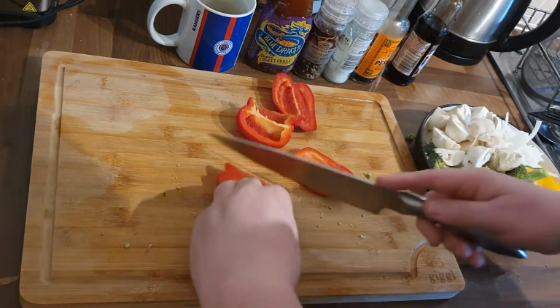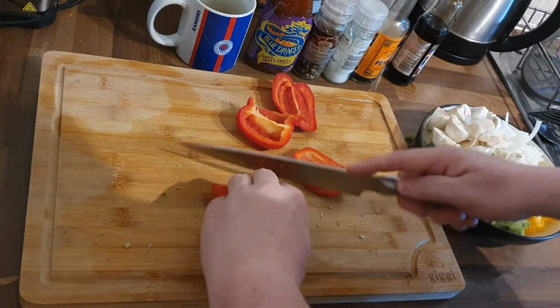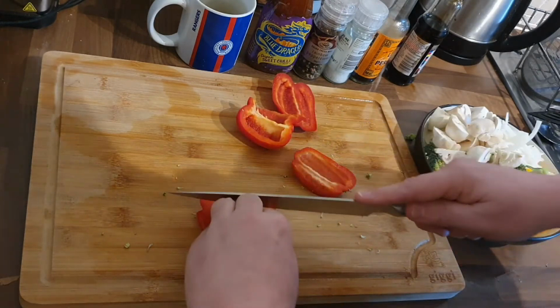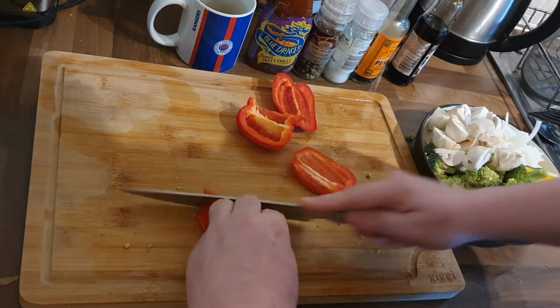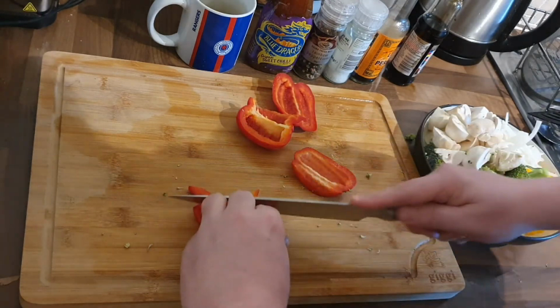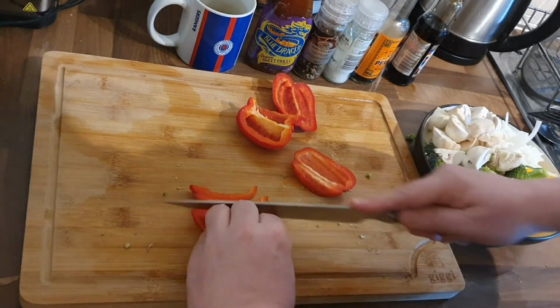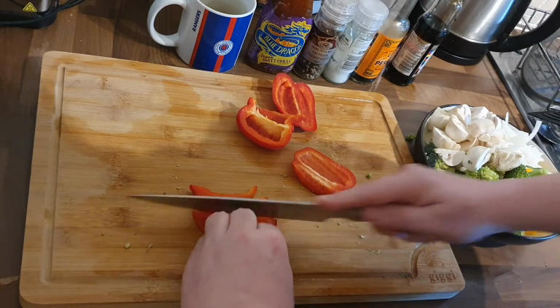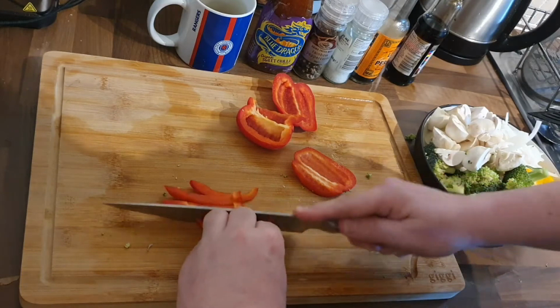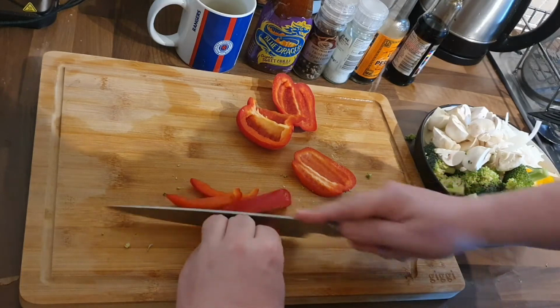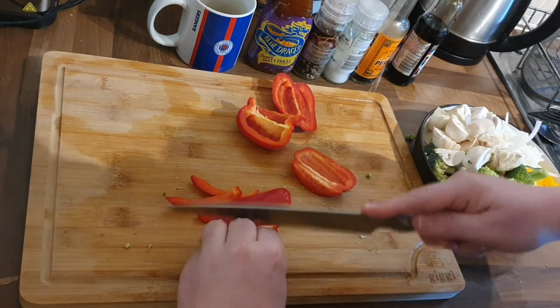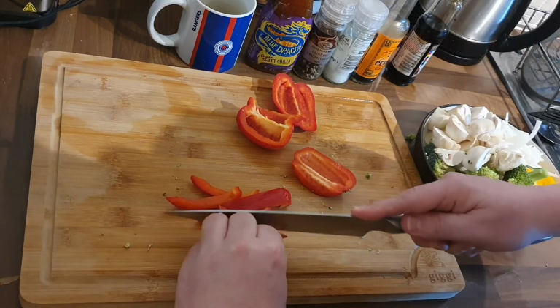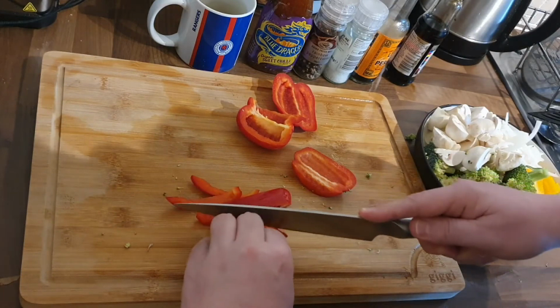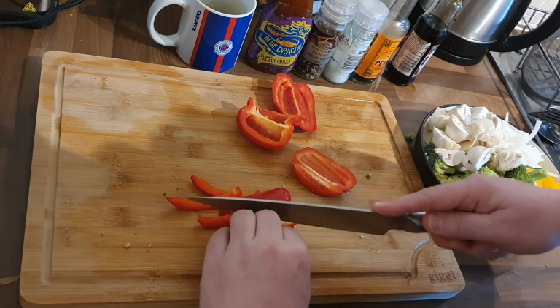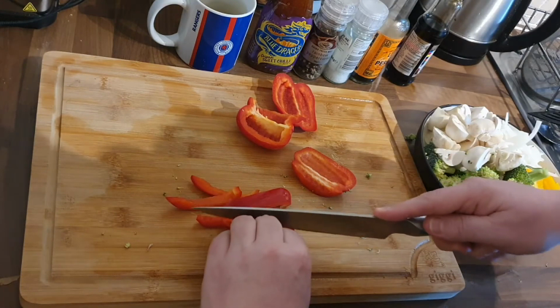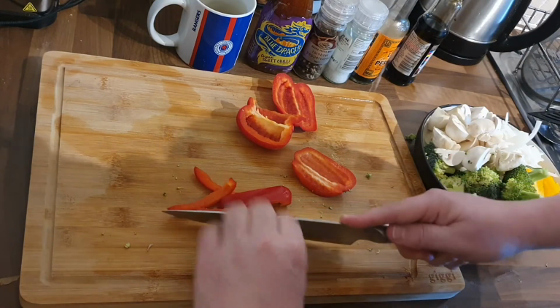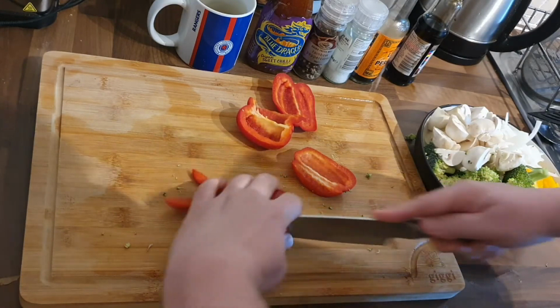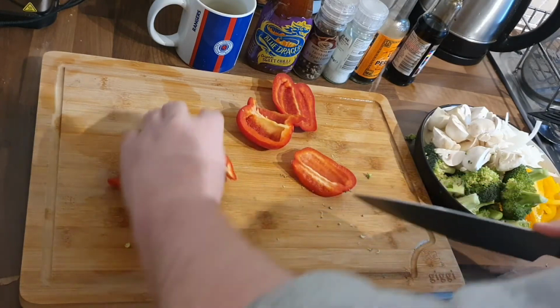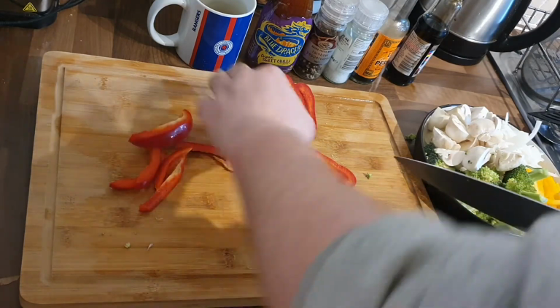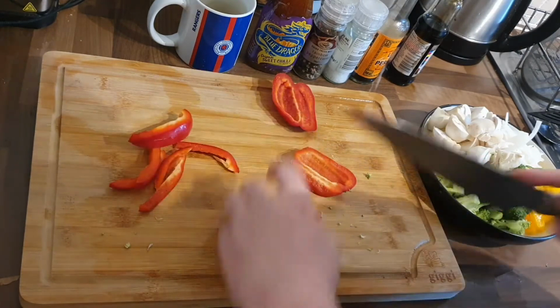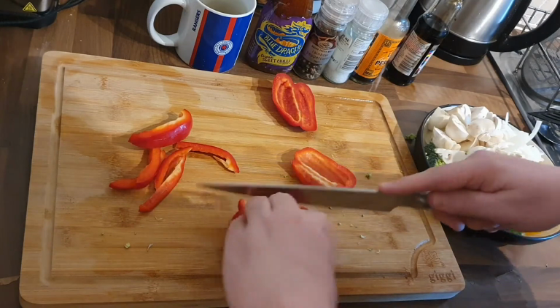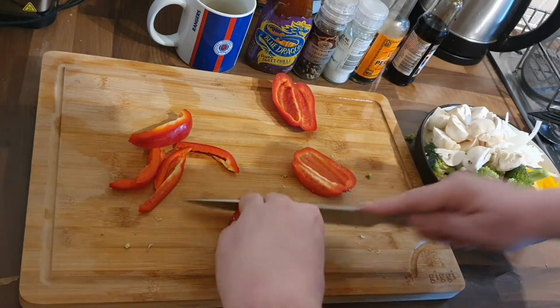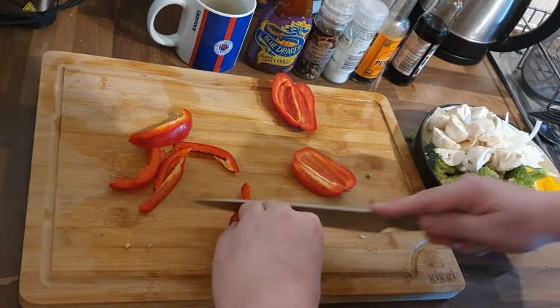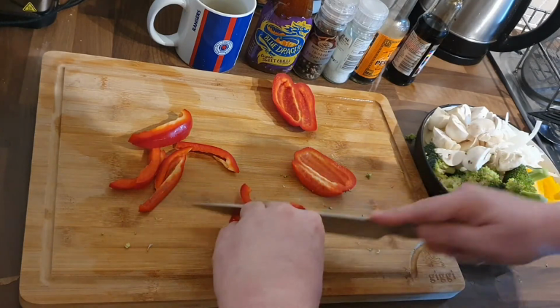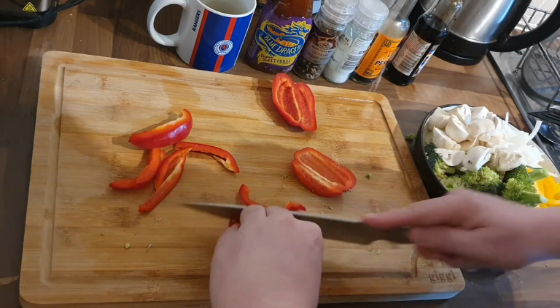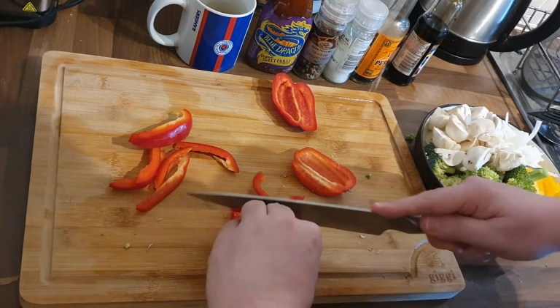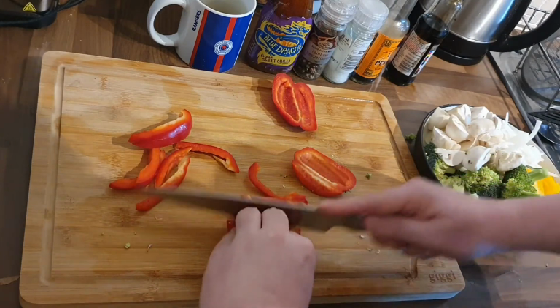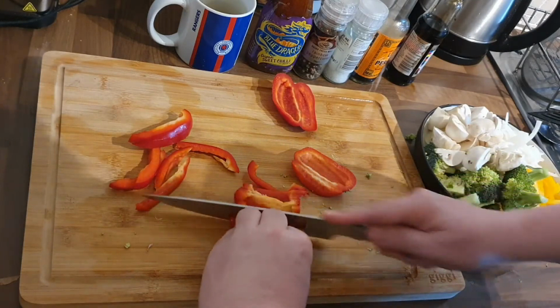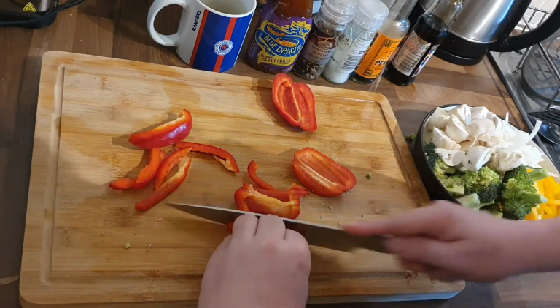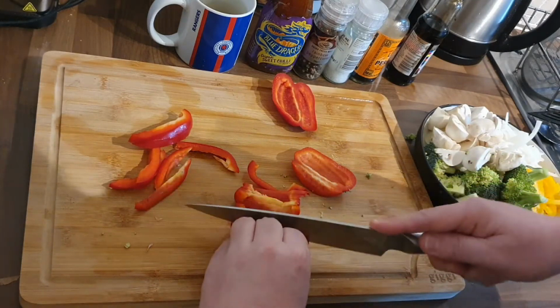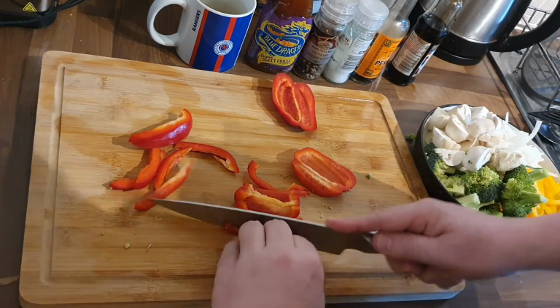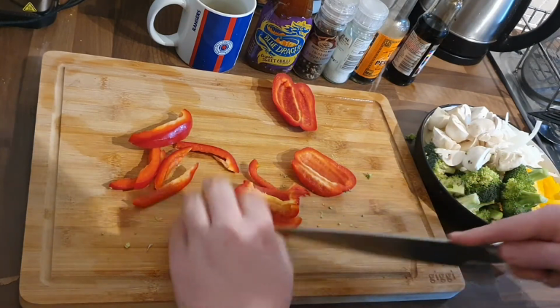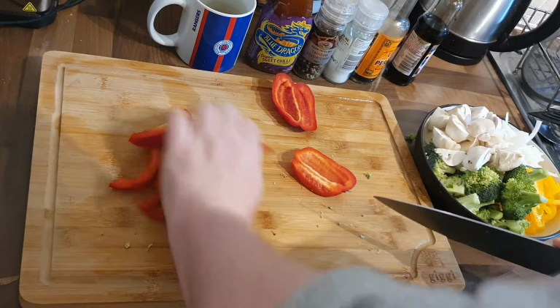We're just julienning the peppers, the same size as the onions, so that everything relatively cooks at the same pace. We're just going to cut them up.